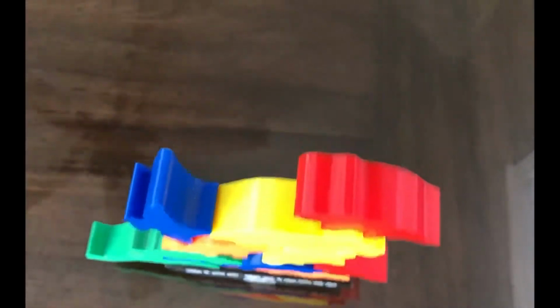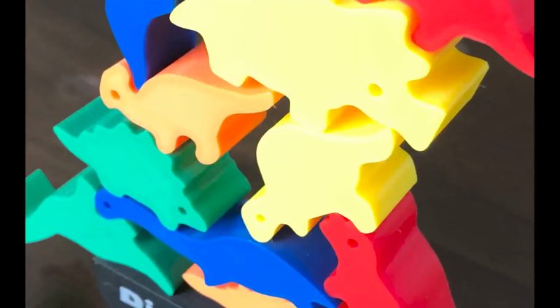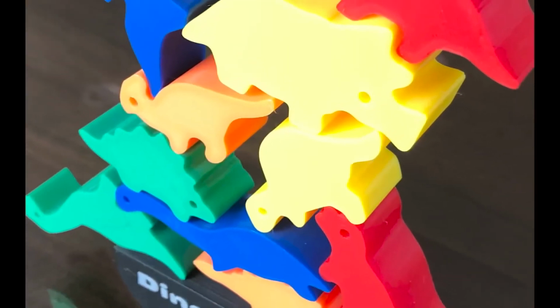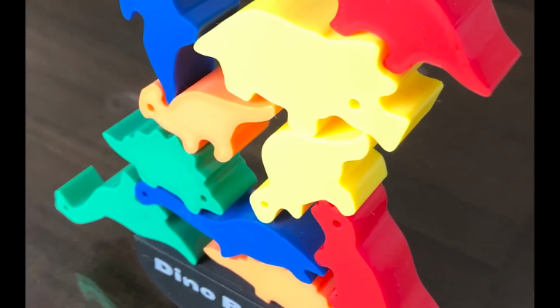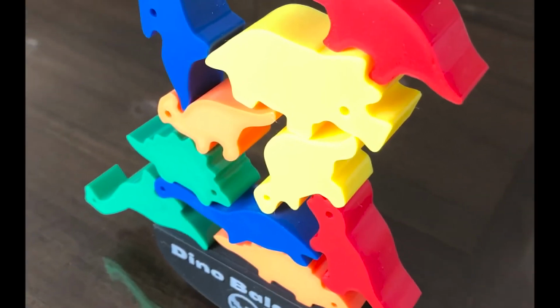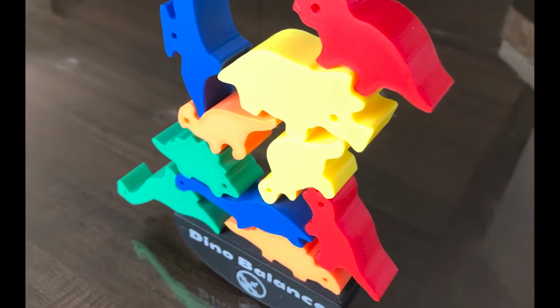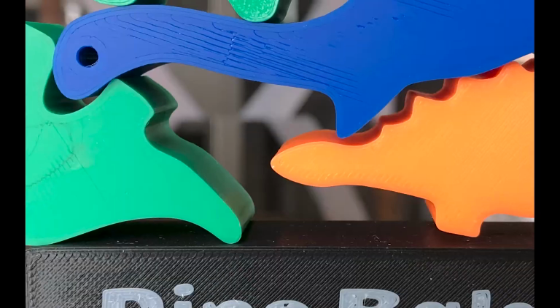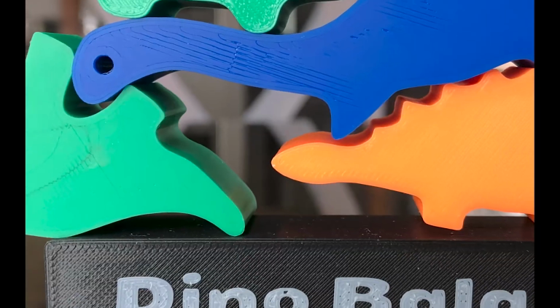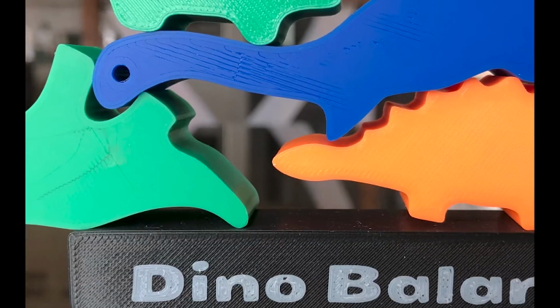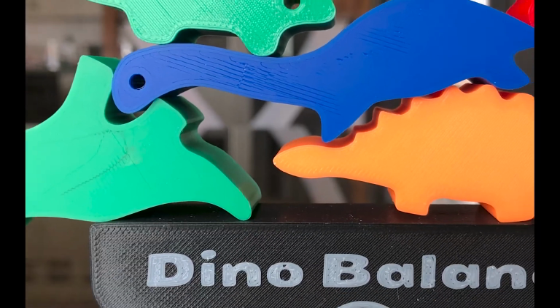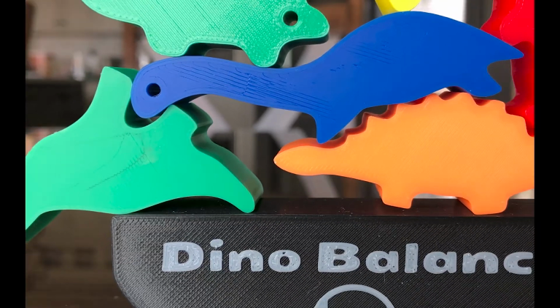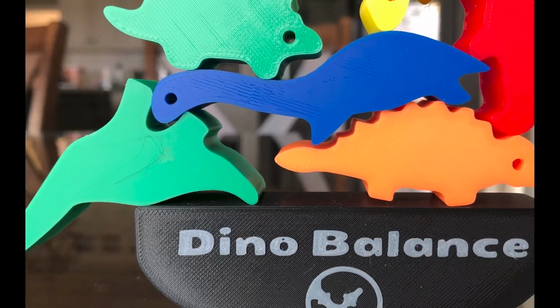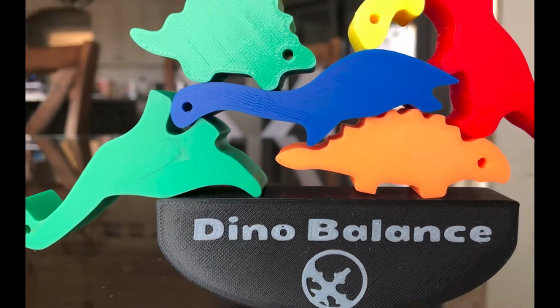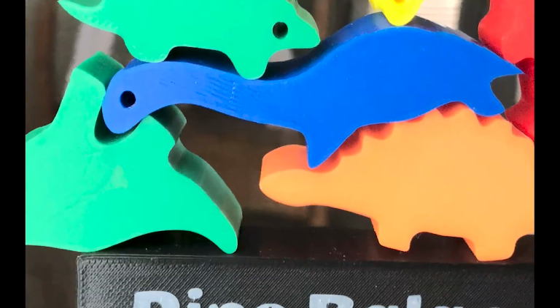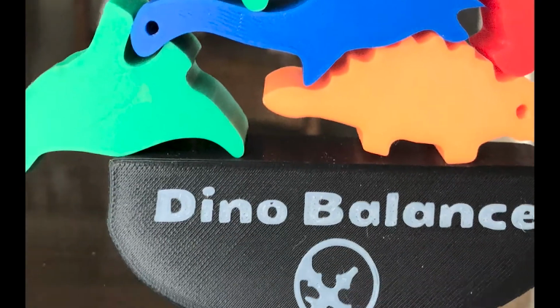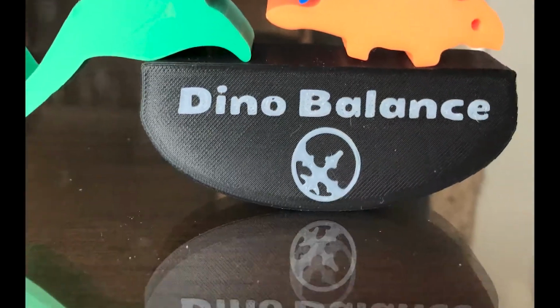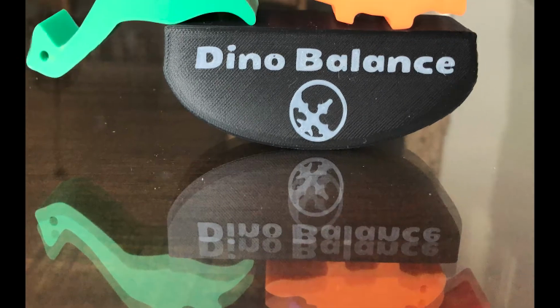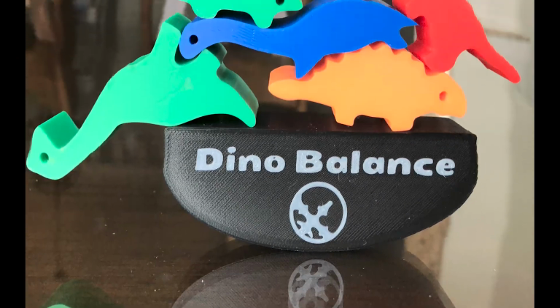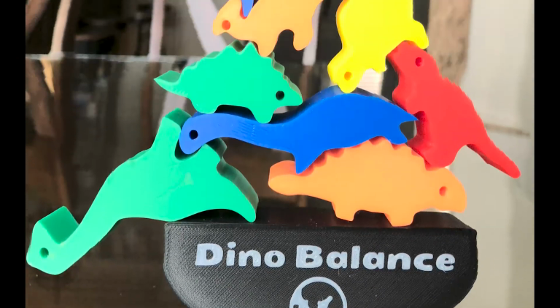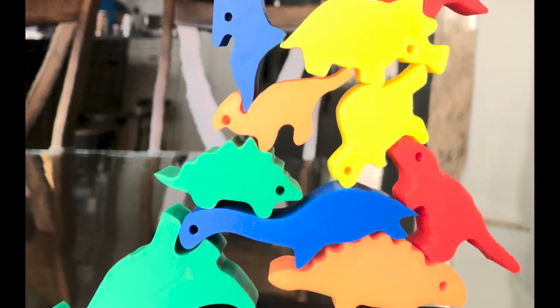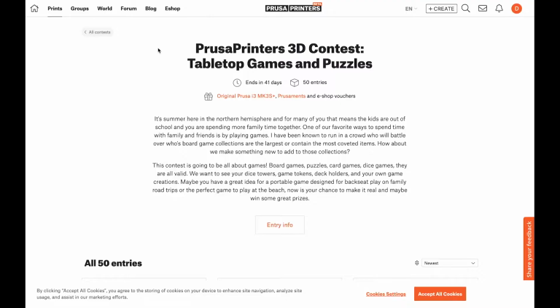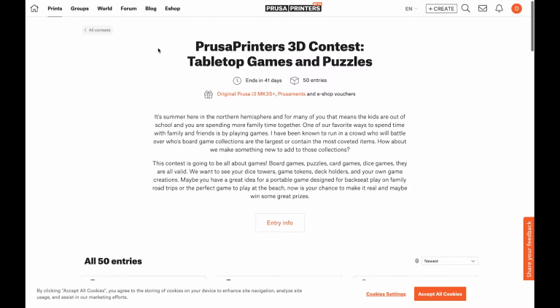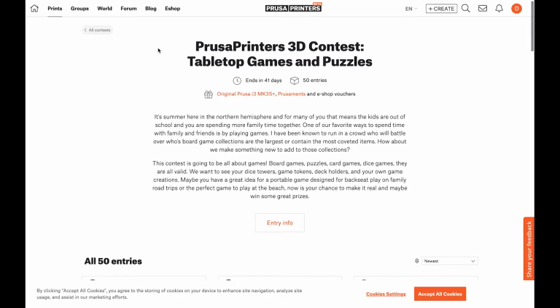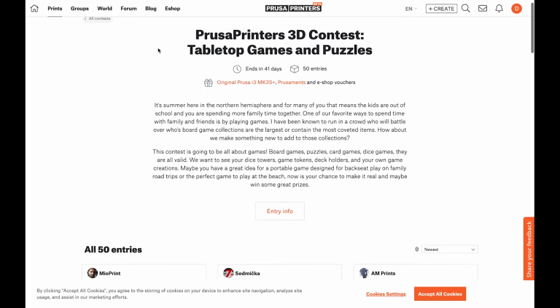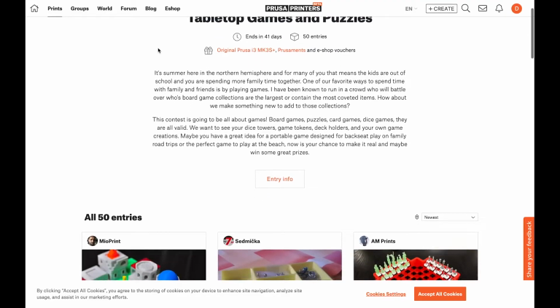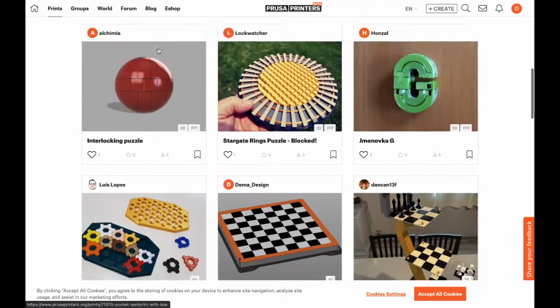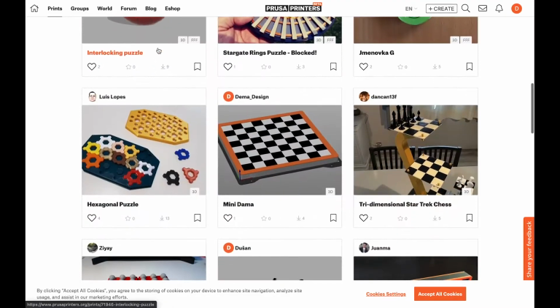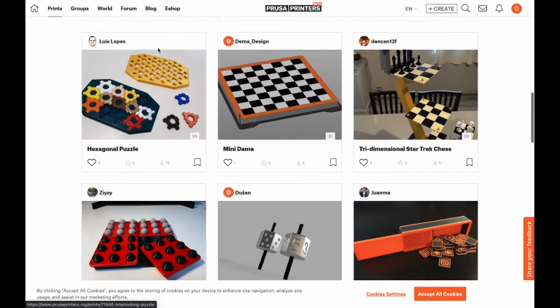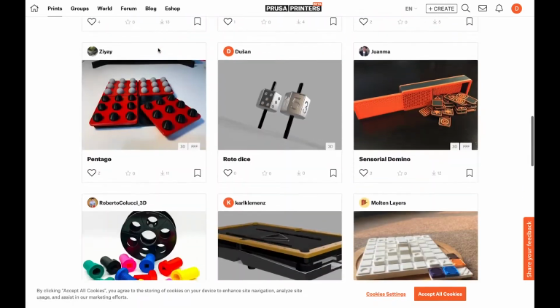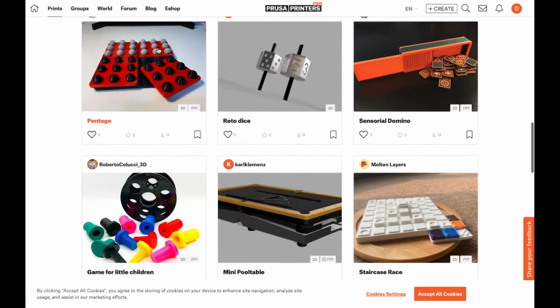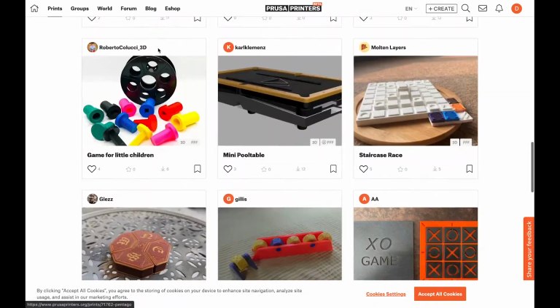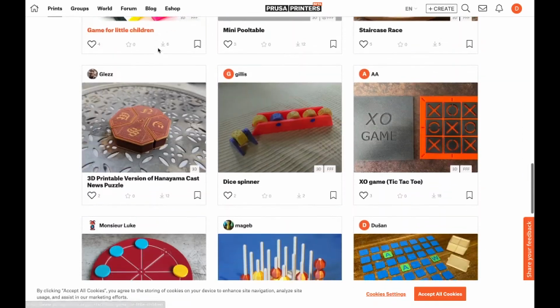If you have a 3D printer and want to print this dino balance game, it will be over on Prusa printers. Funny enough, I had already made the game when I found out Prusa is actually having a contest about tabletop games, so I'll include this in the contest.